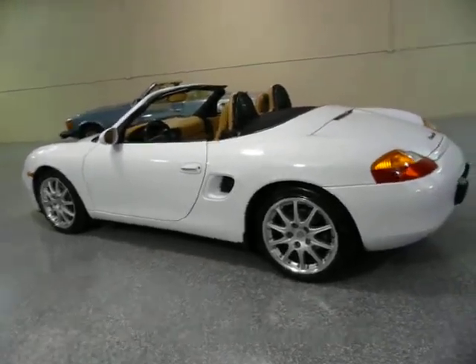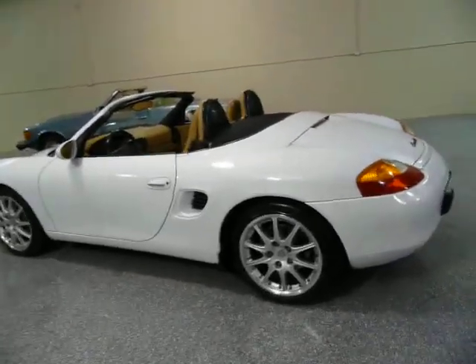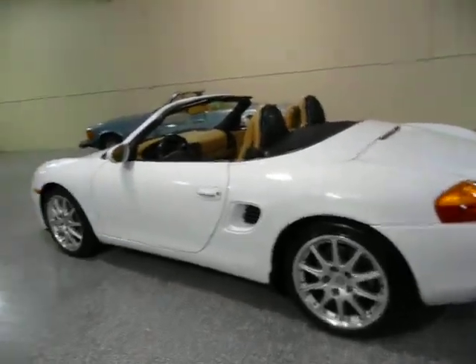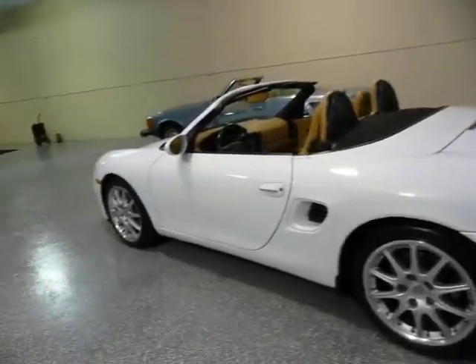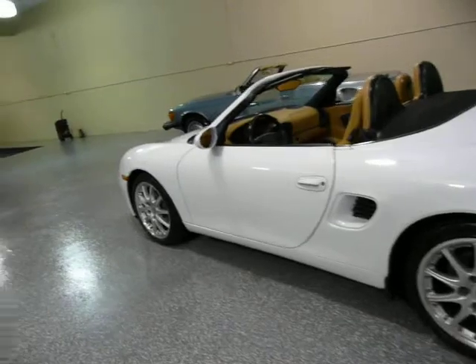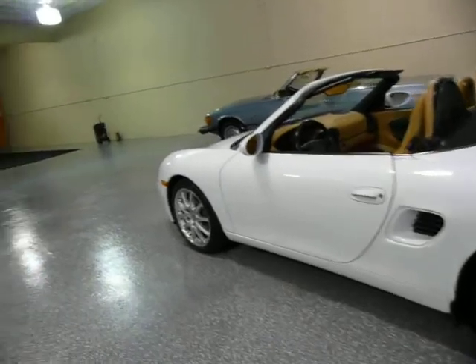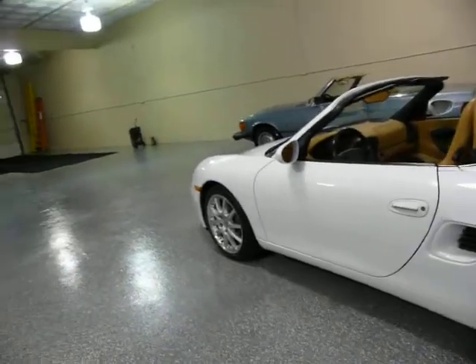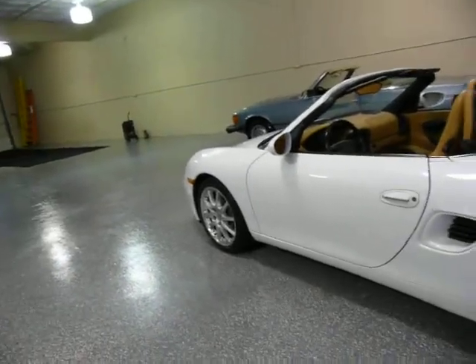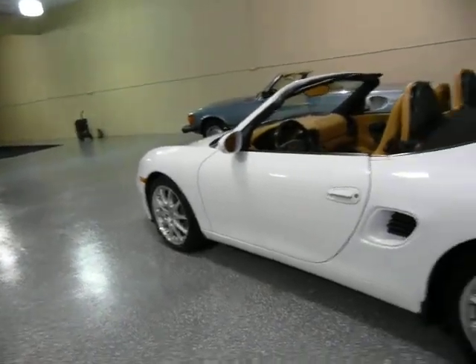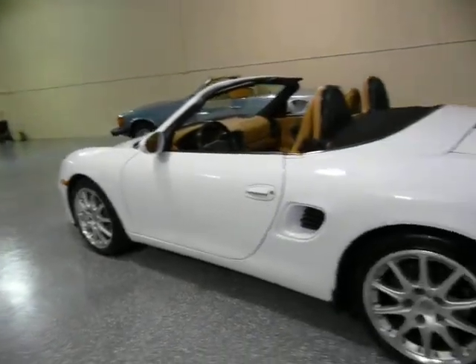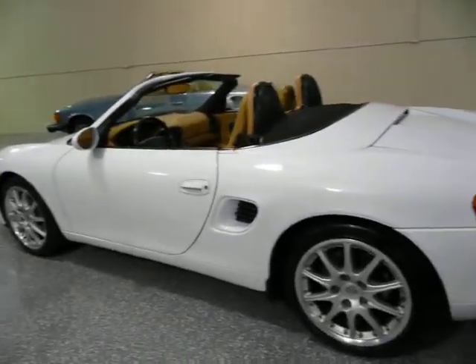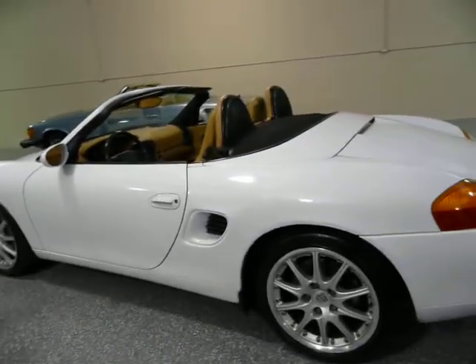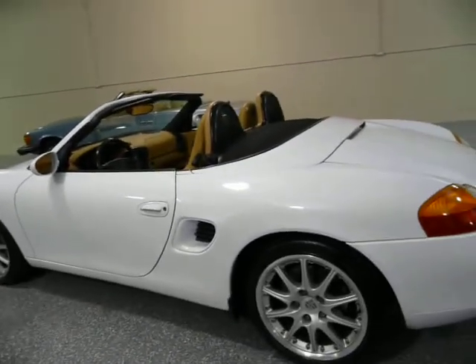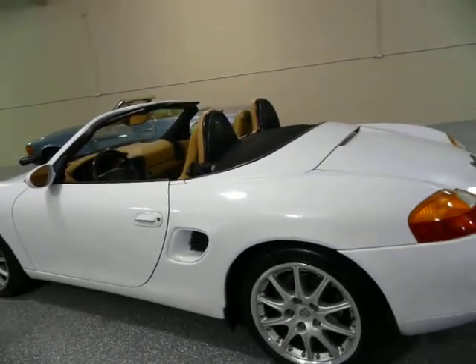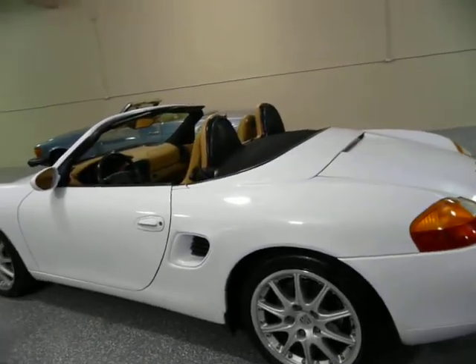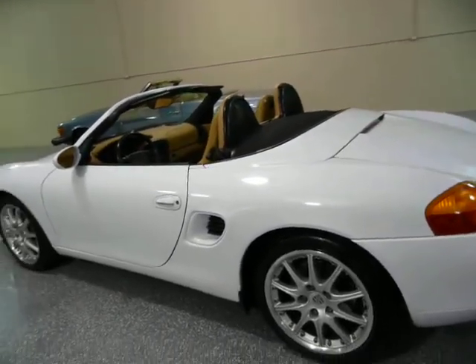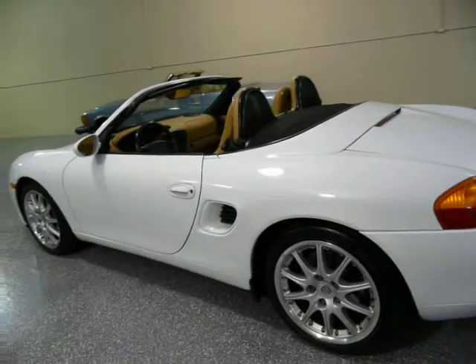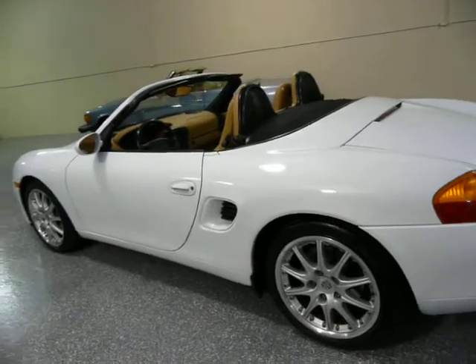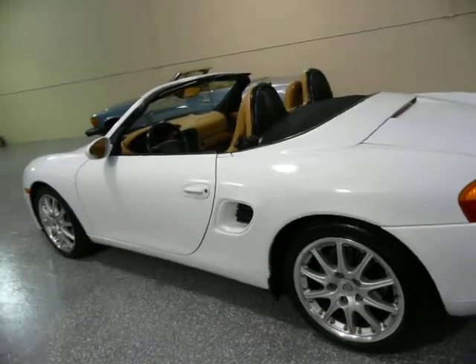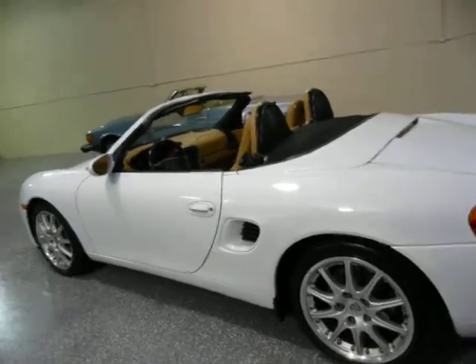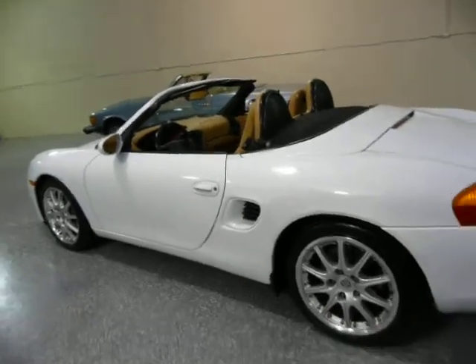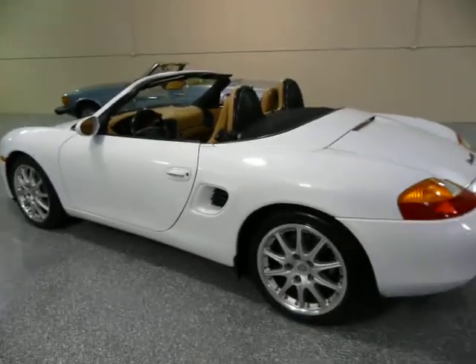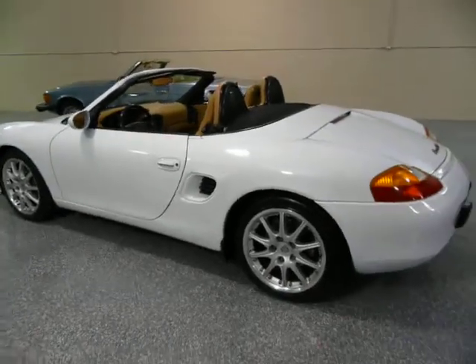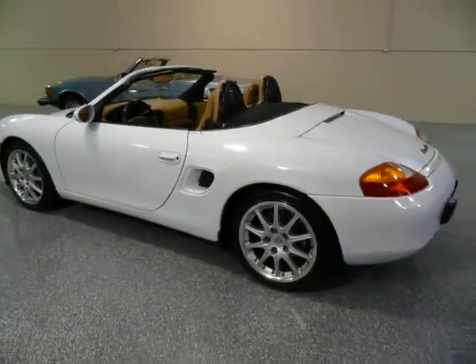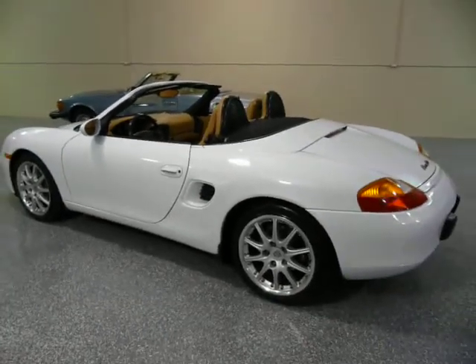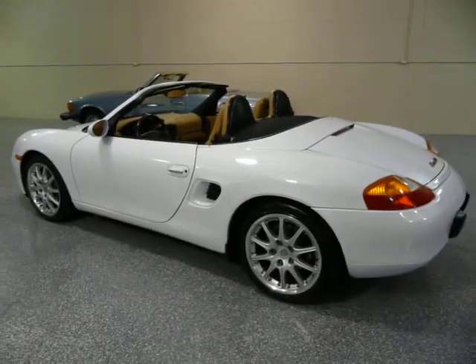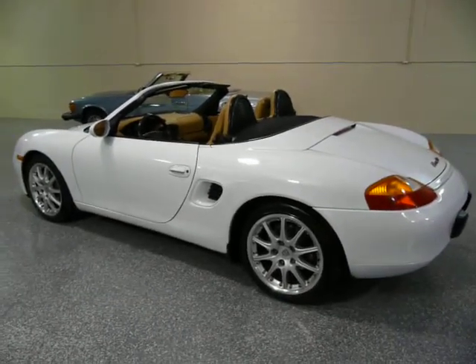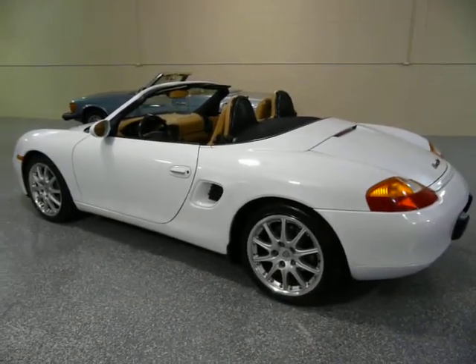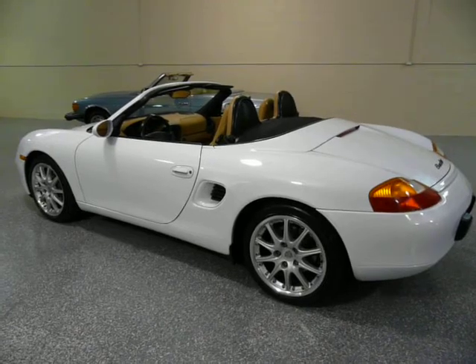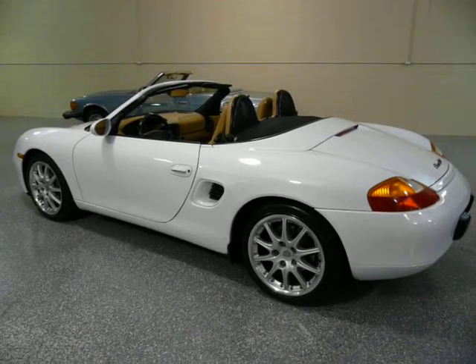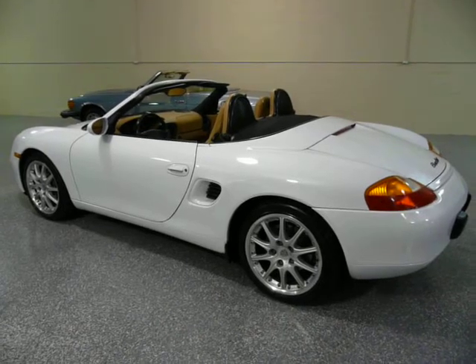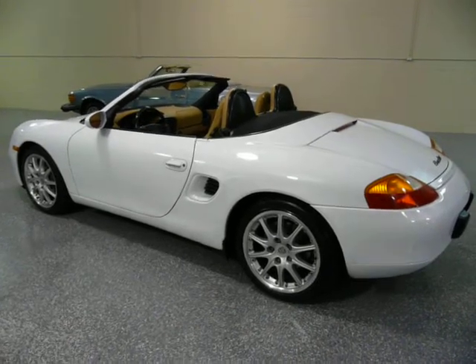The body's in beautiful condition. There's no dings or scratches. The paint's excellent. We actually did not even have to detail this car — we bought it in this condition.